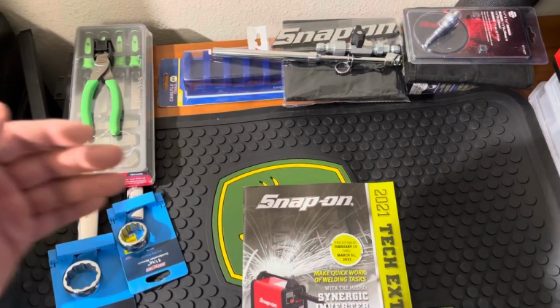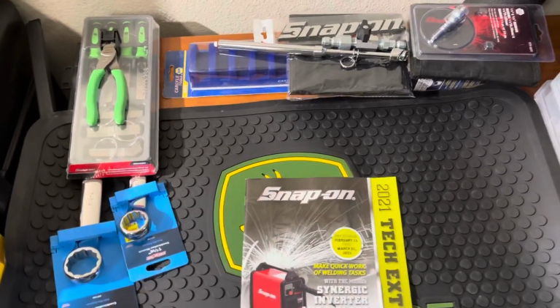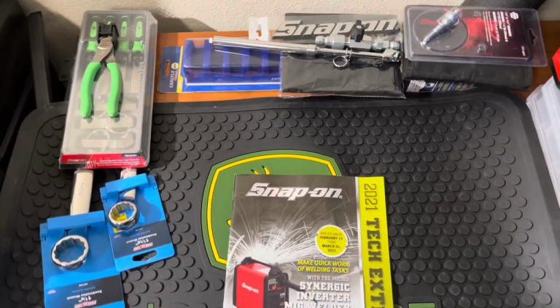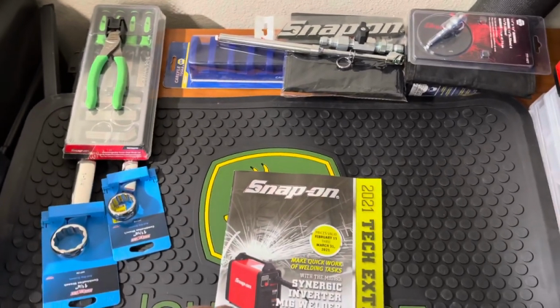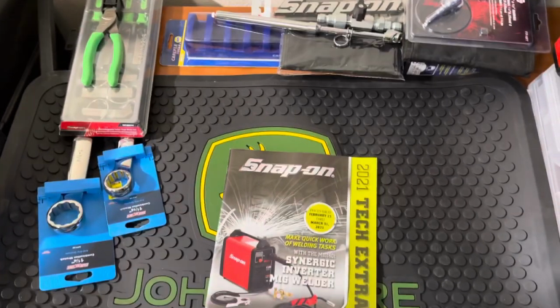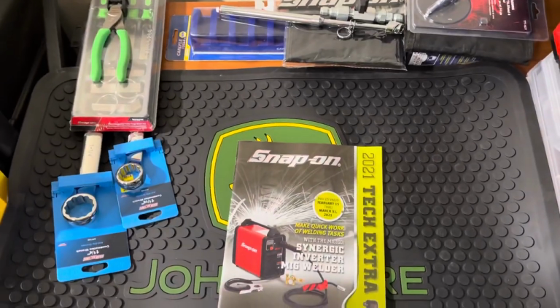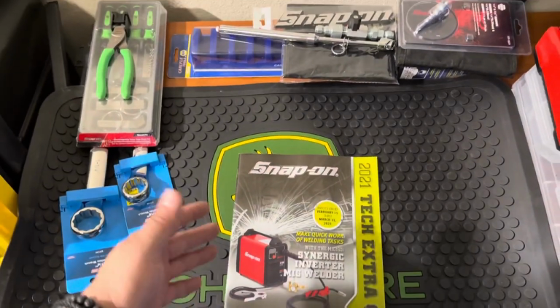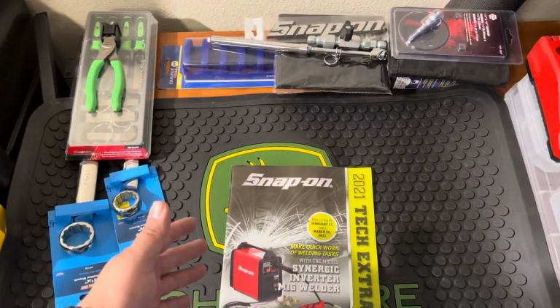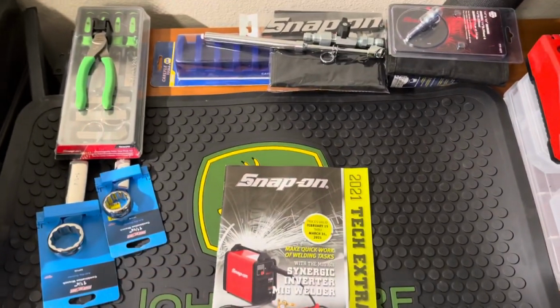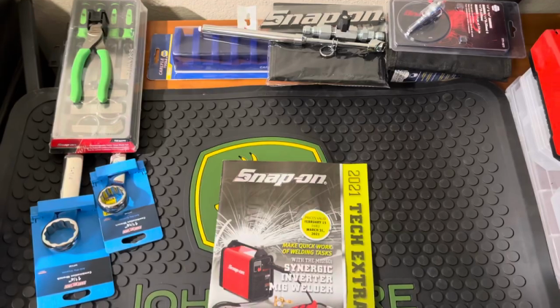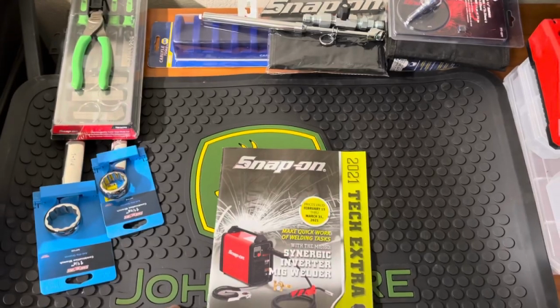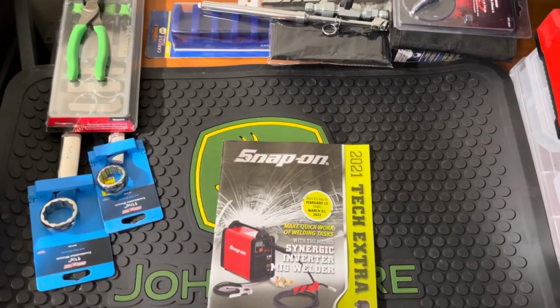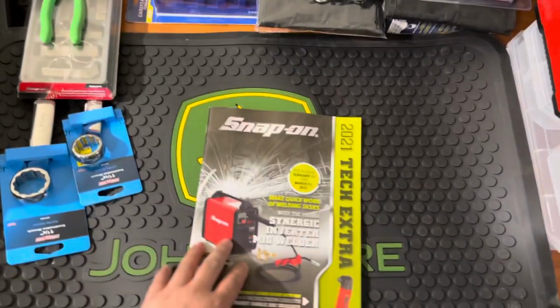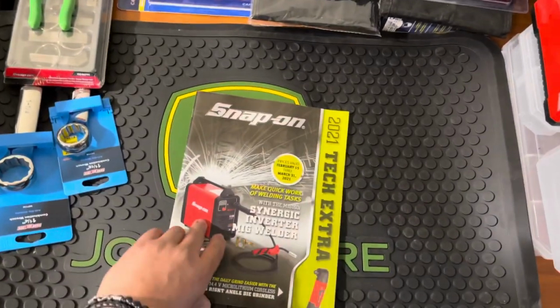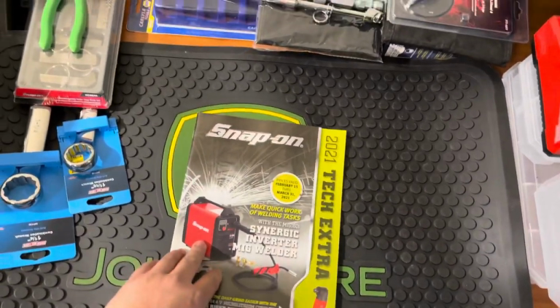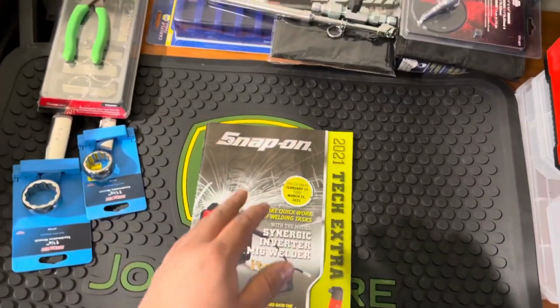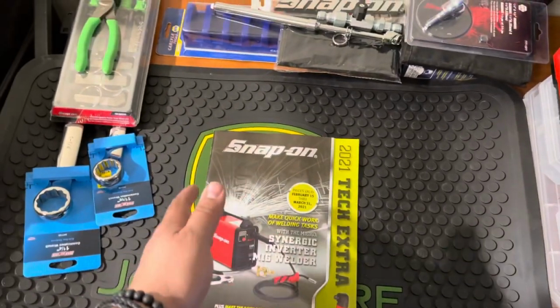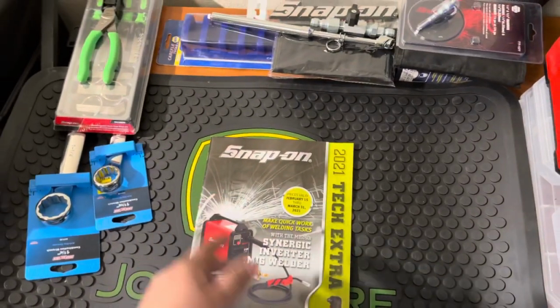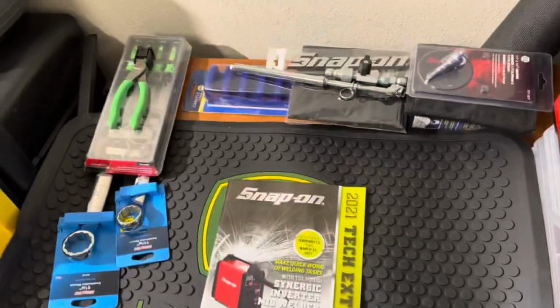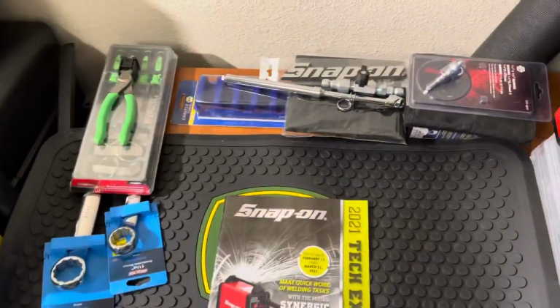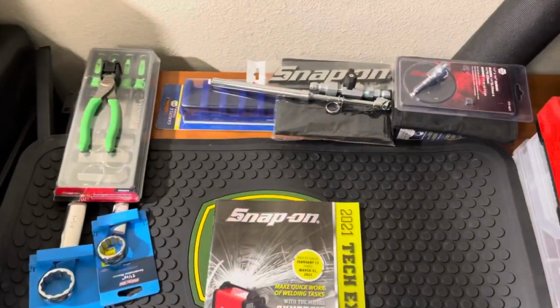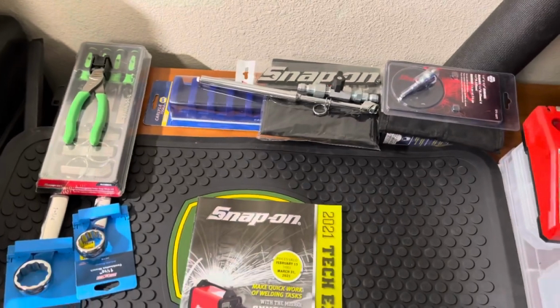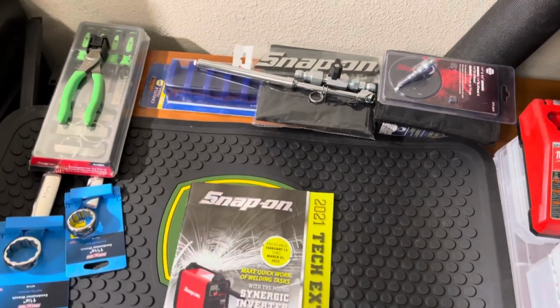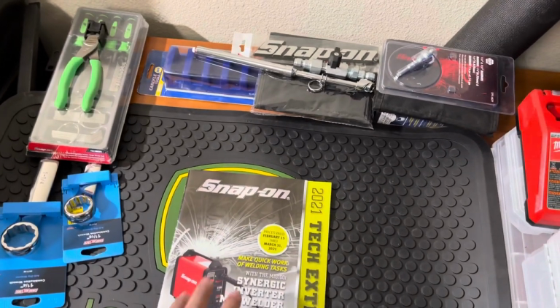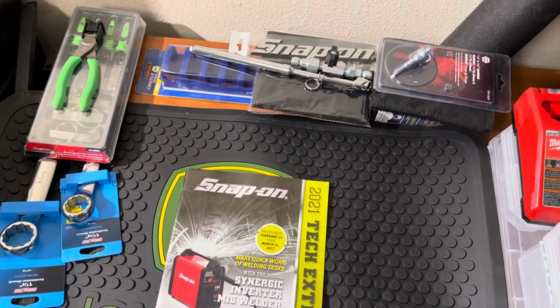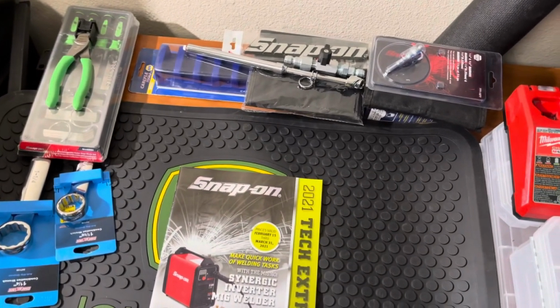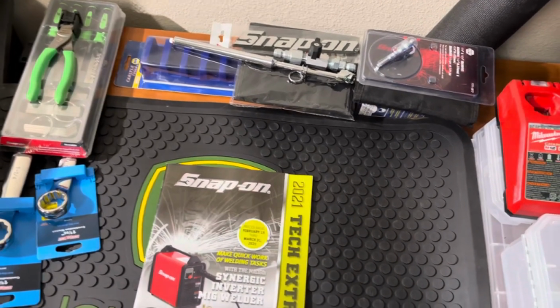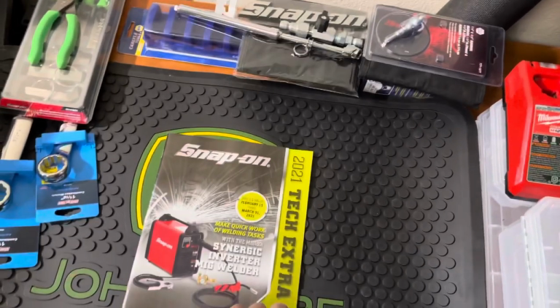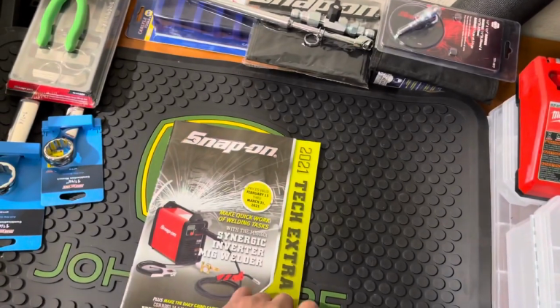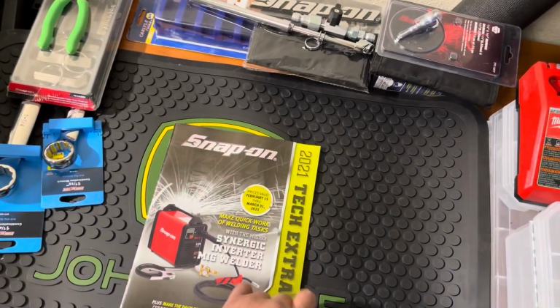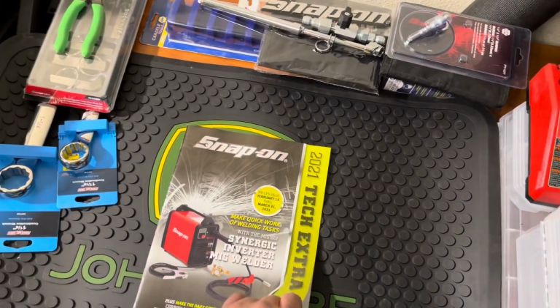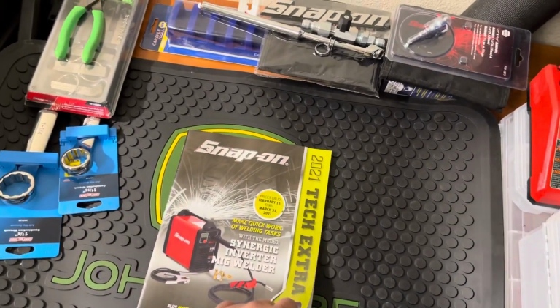What's up guys, I am back doing another tool haul. I want to say thank you guys again for tuning in and watching me spend stupid amounts of money — almost feels like every two weeks.